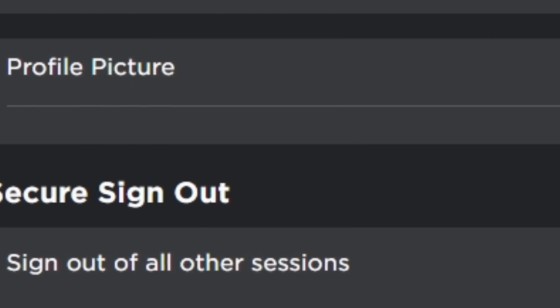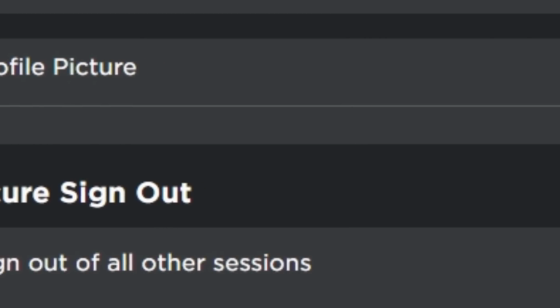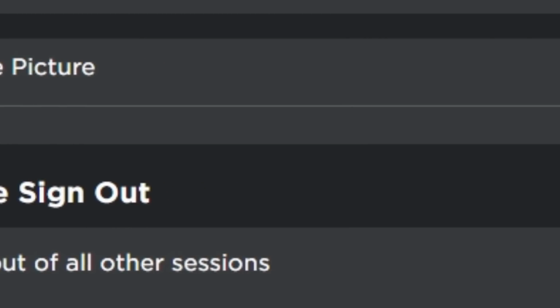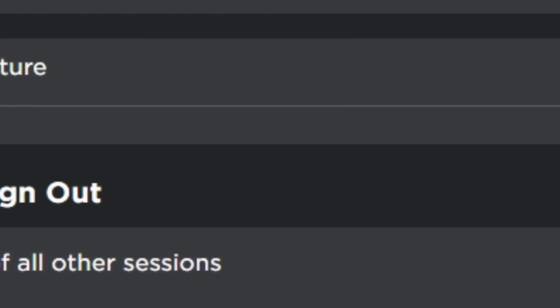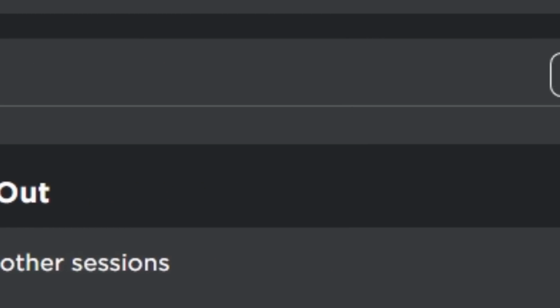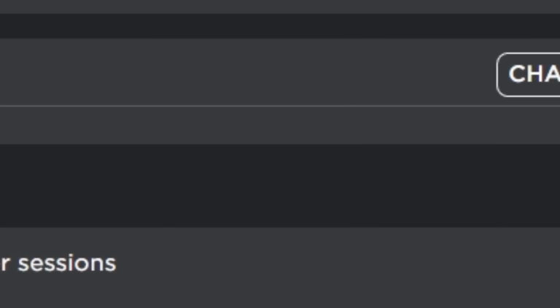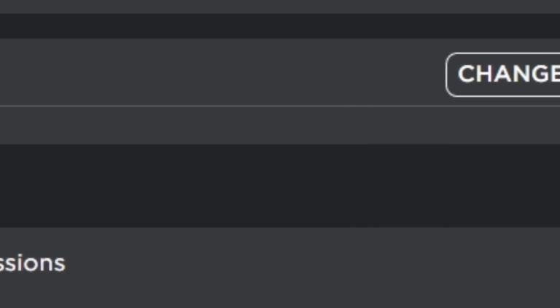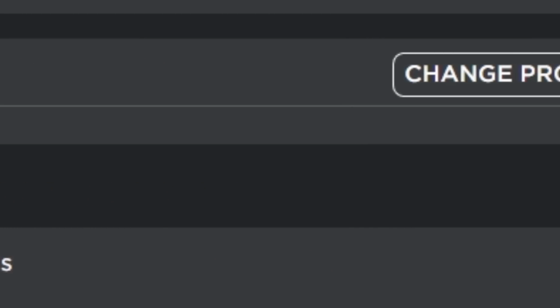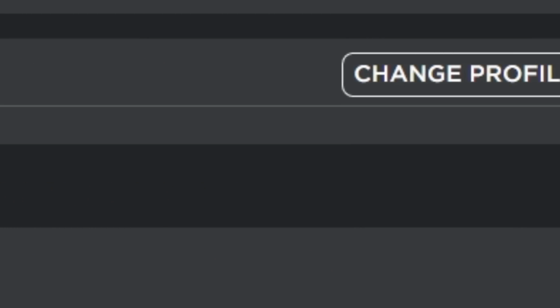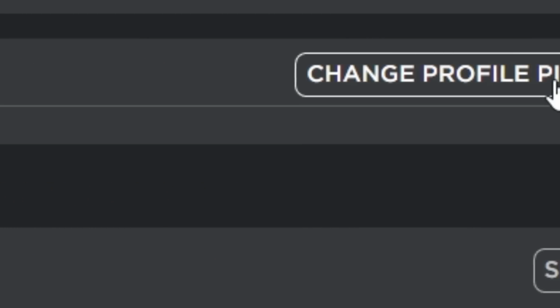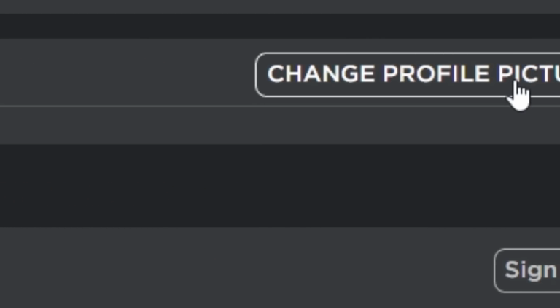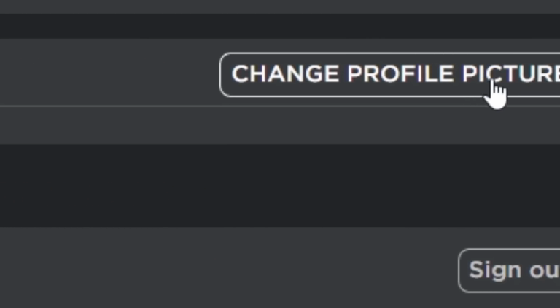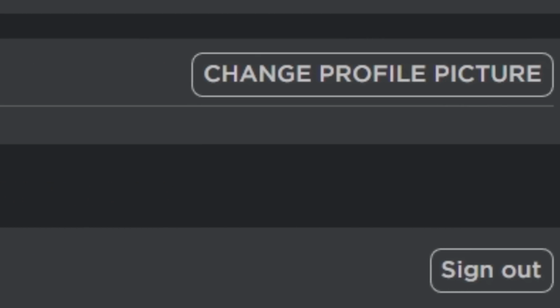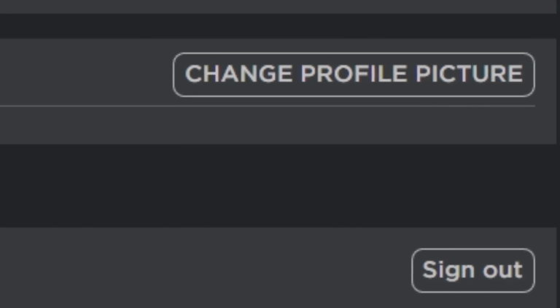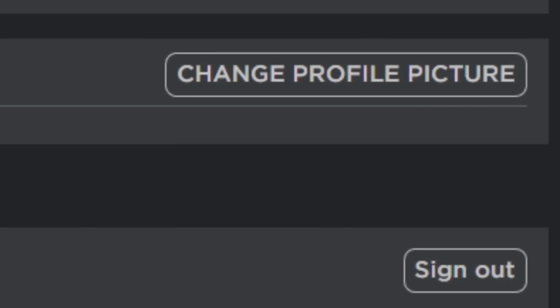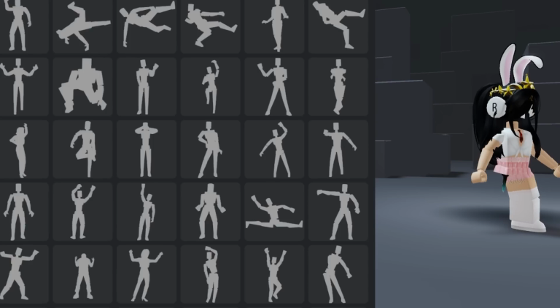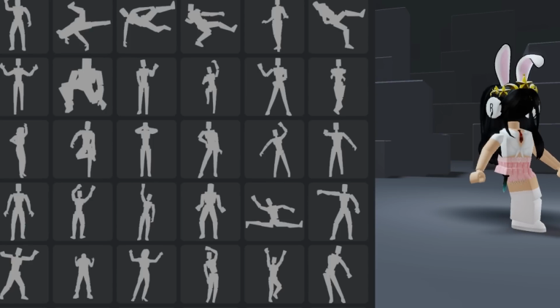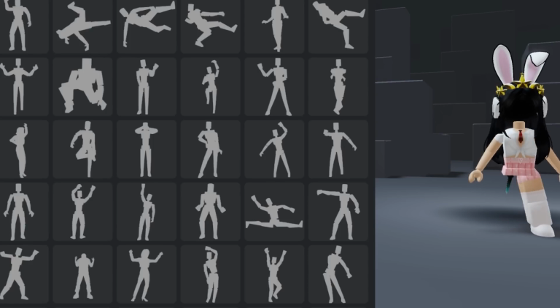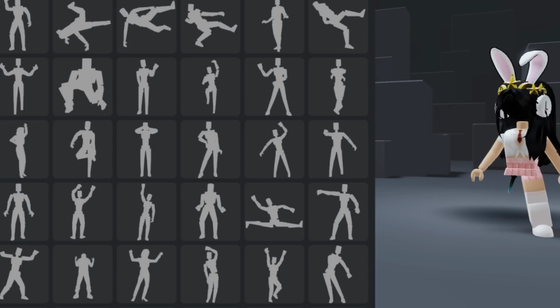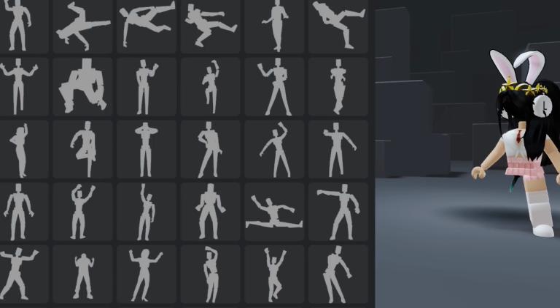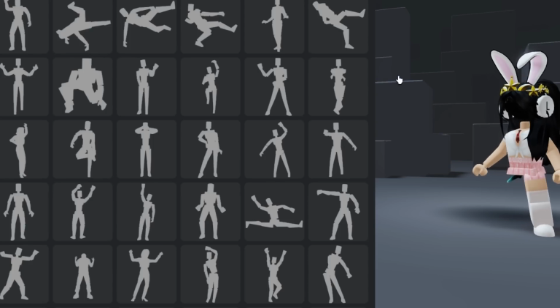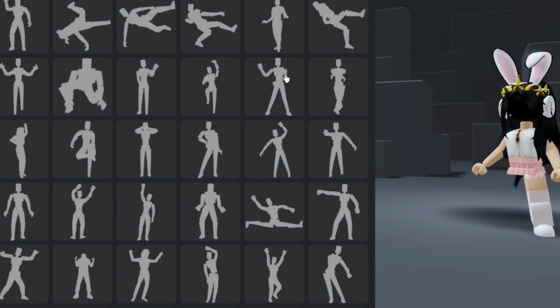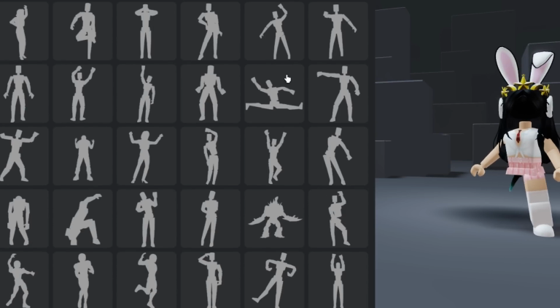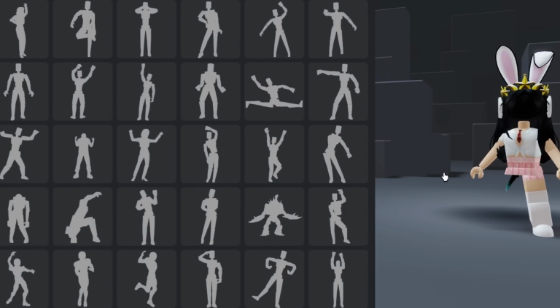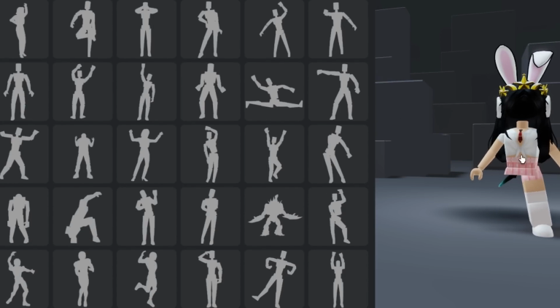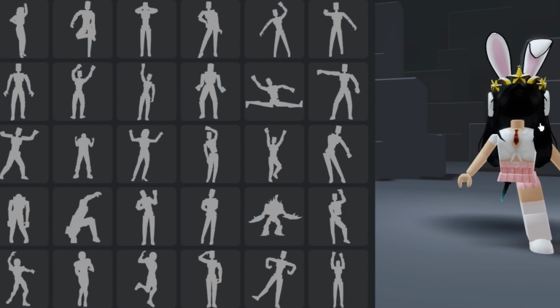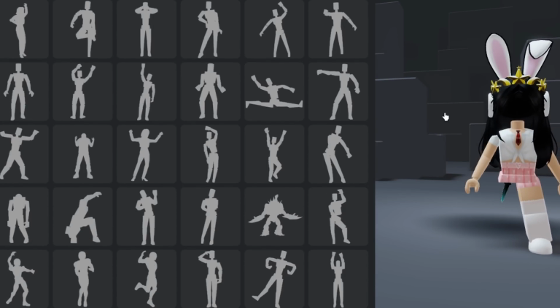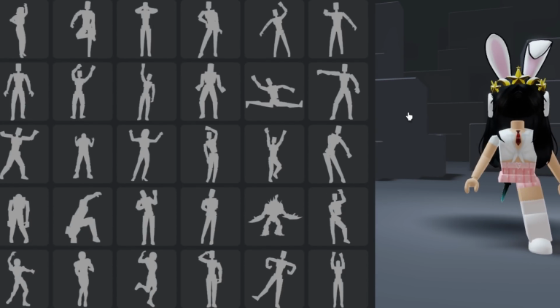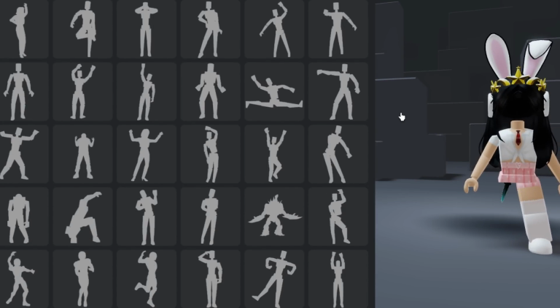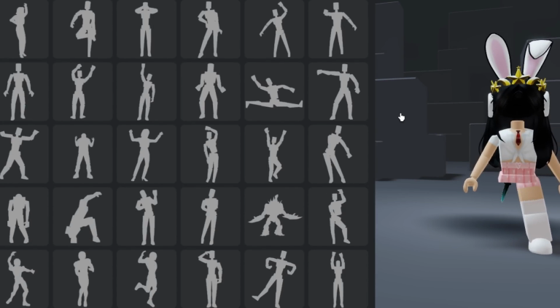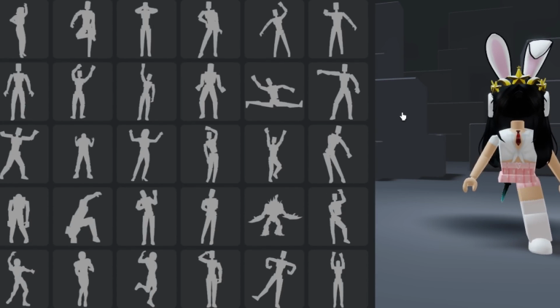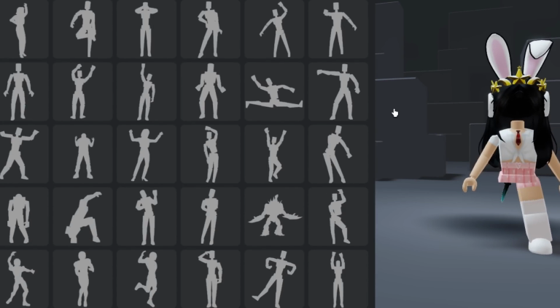Click it and it will bring you here. Once you're here, pick any emote — make sure you pick one that can work properly for your profile picture.